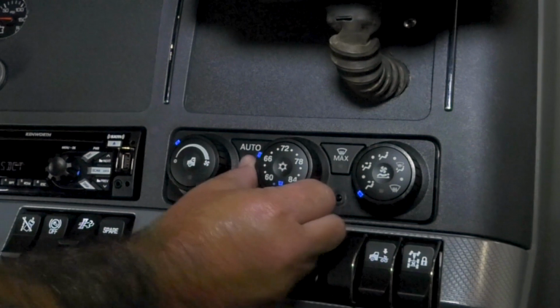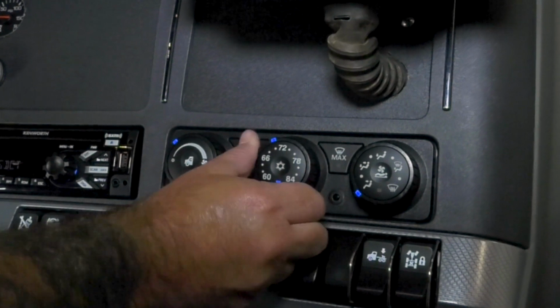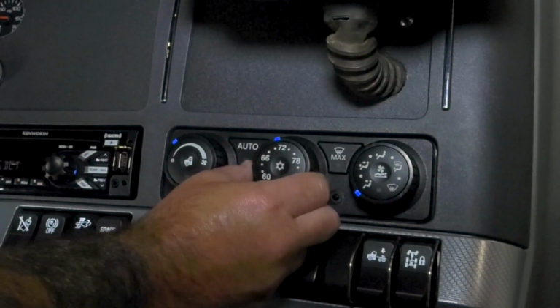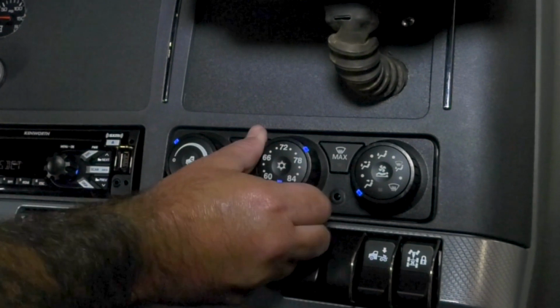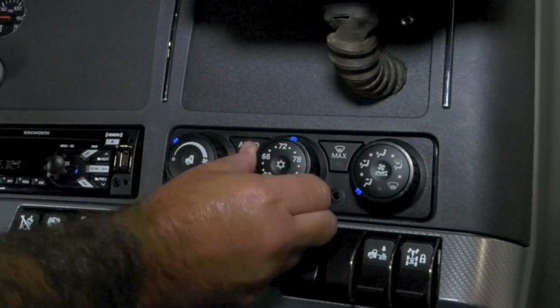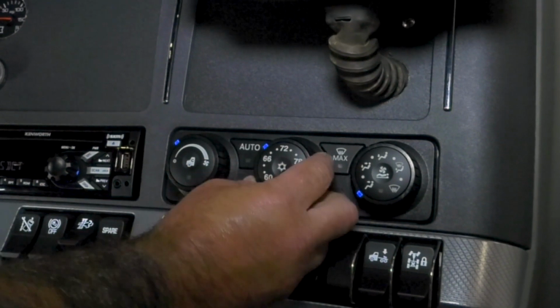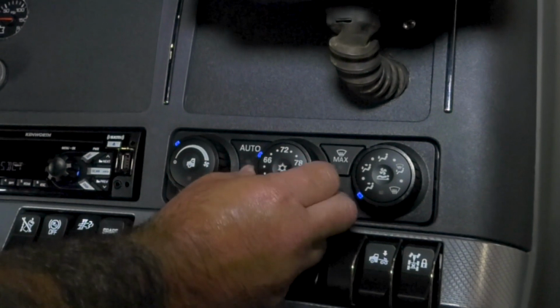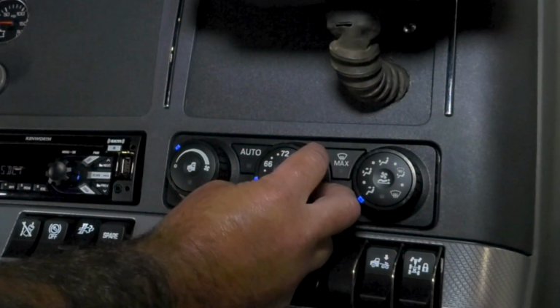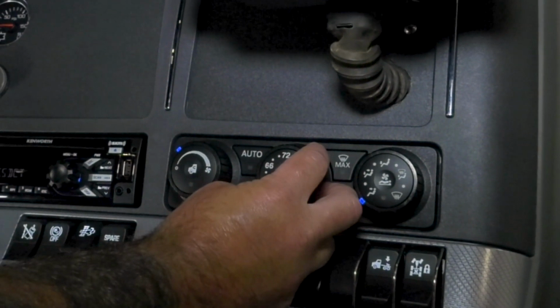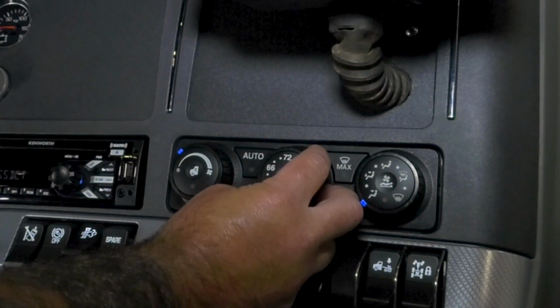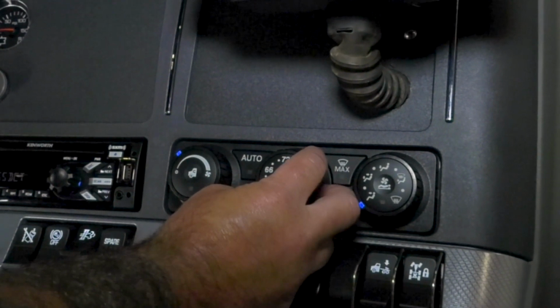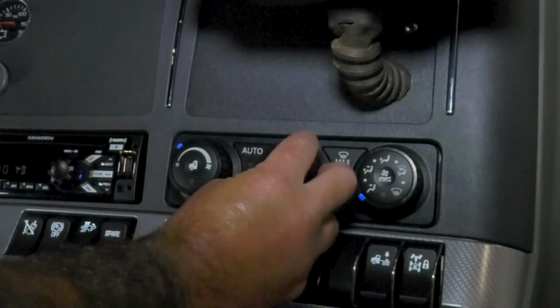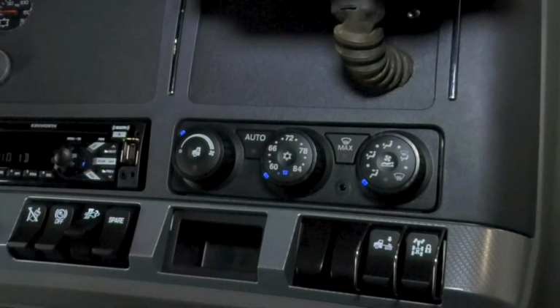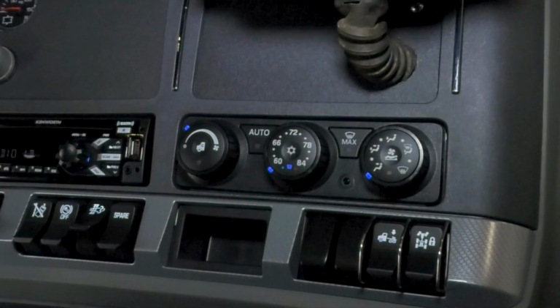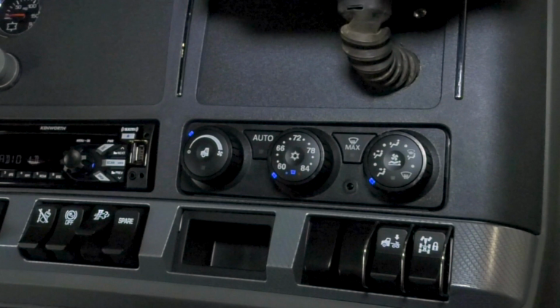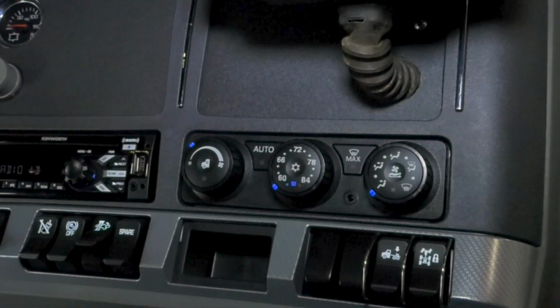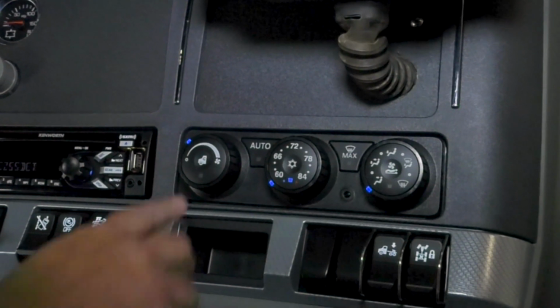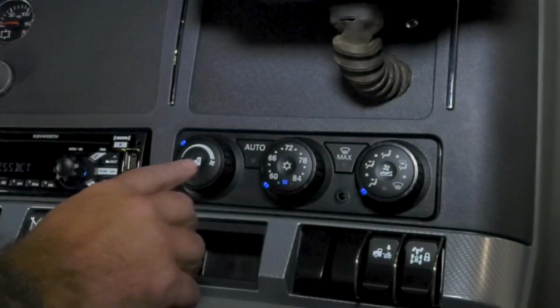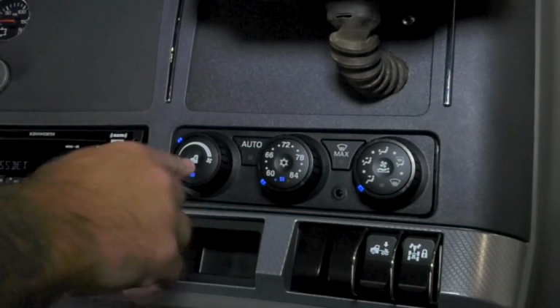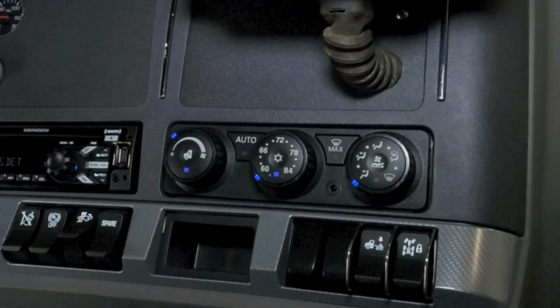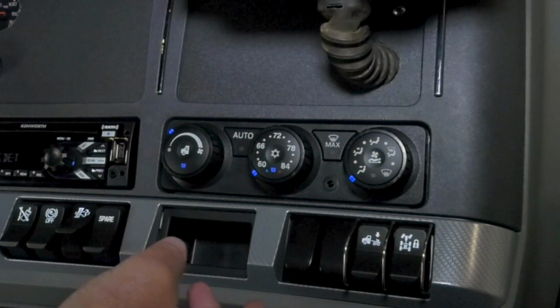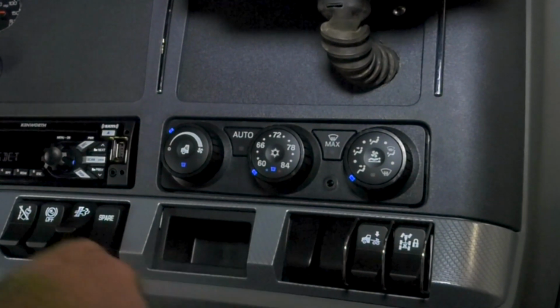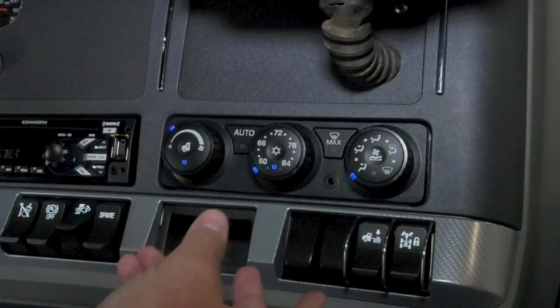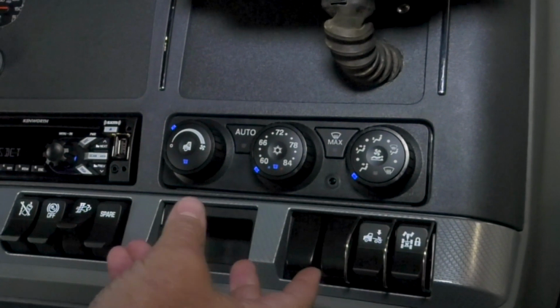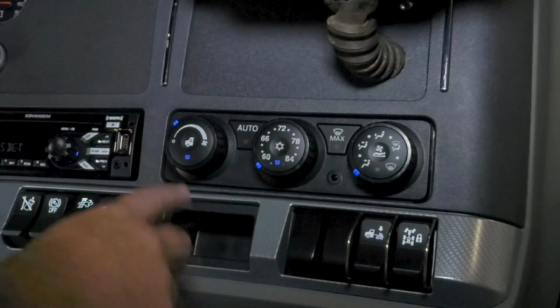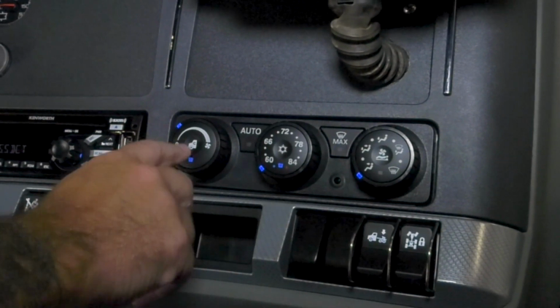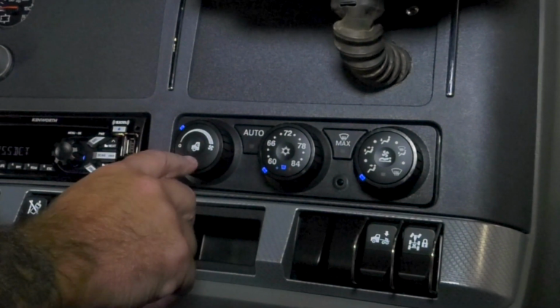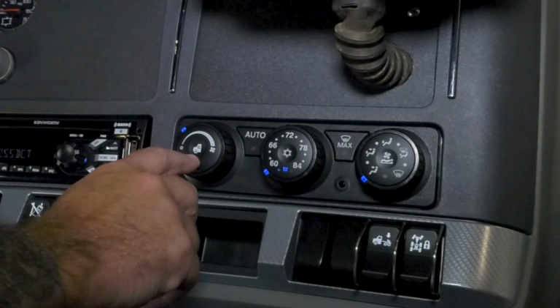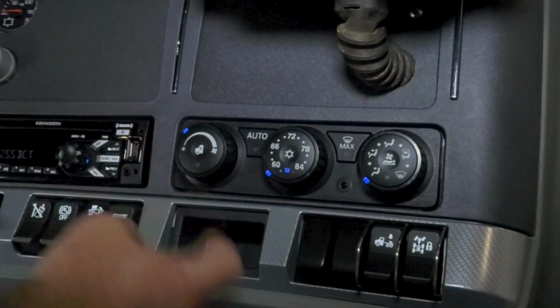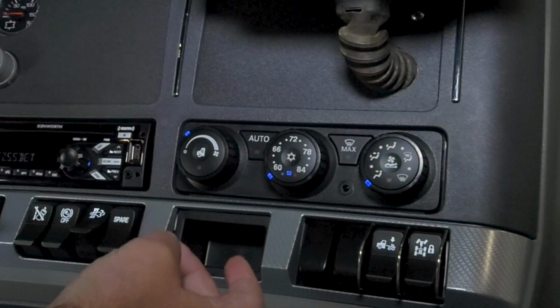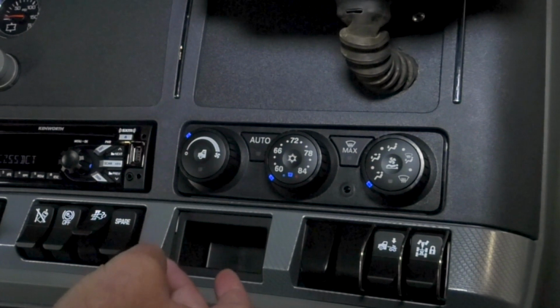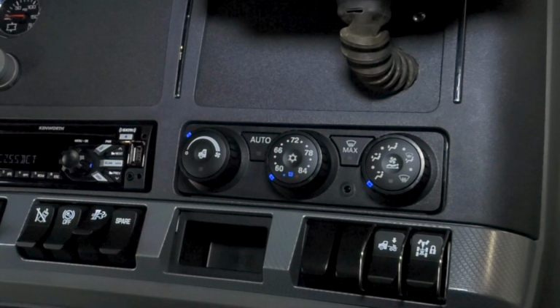This is how you adjust your temperature according to whatever temperature you want it to be. And for the front, you can hit the recirculate button. That'll get you colder air as opposed to outside air.